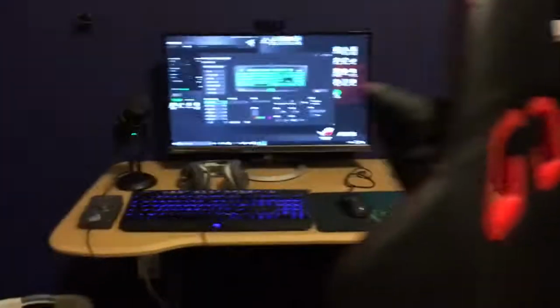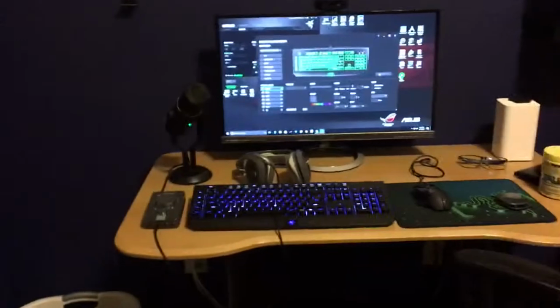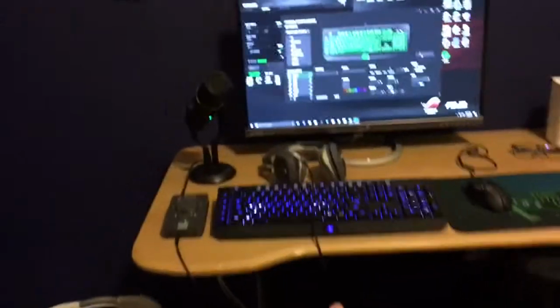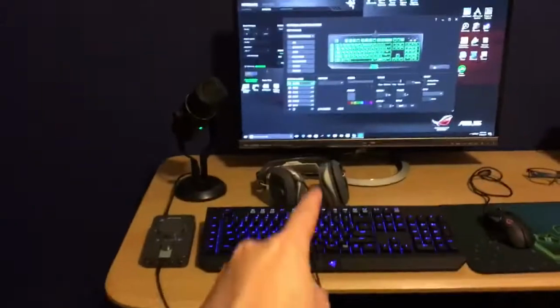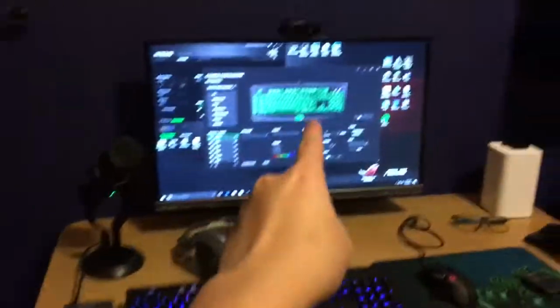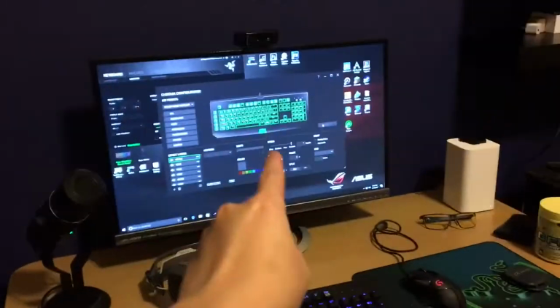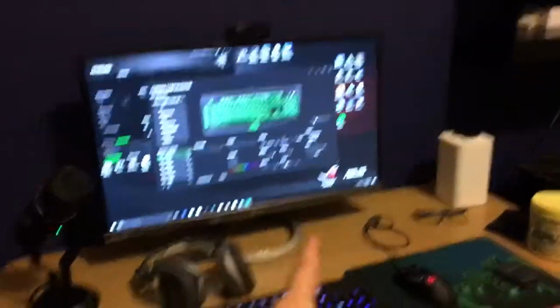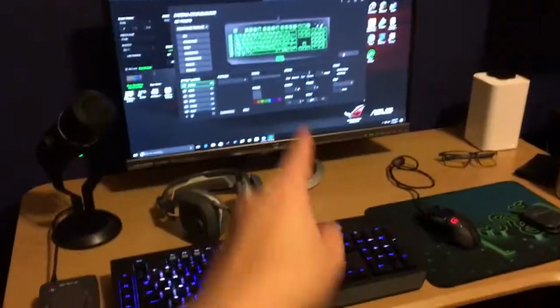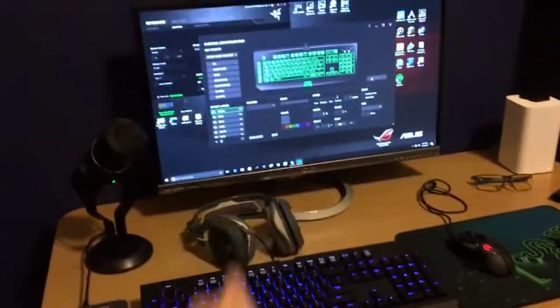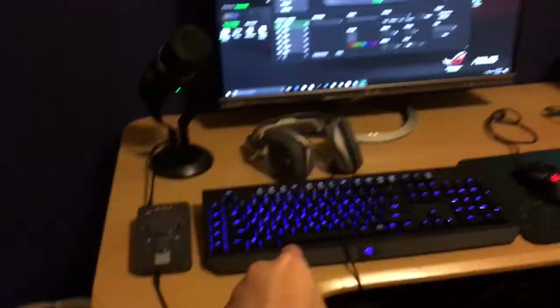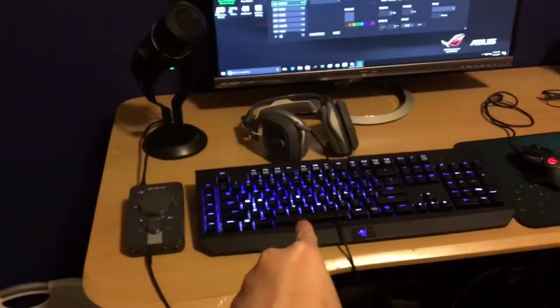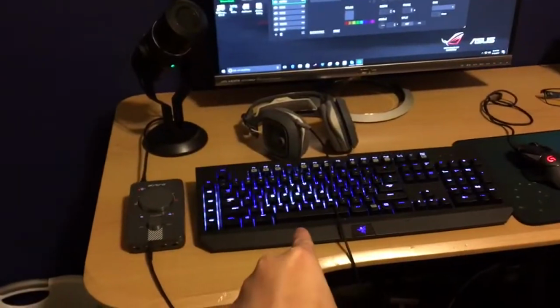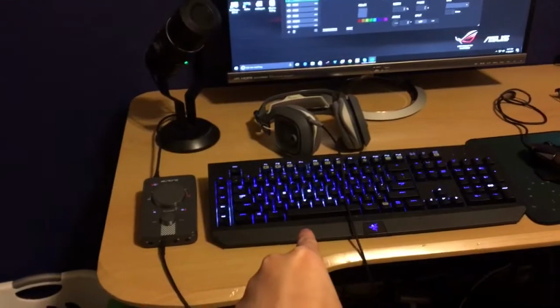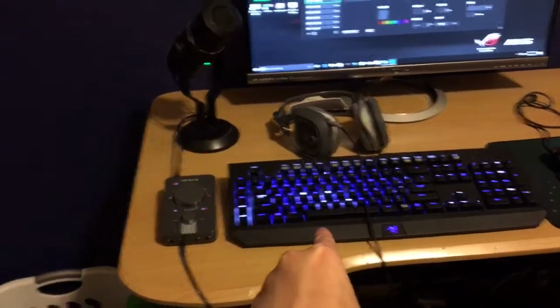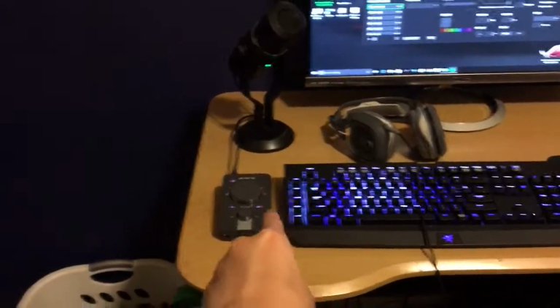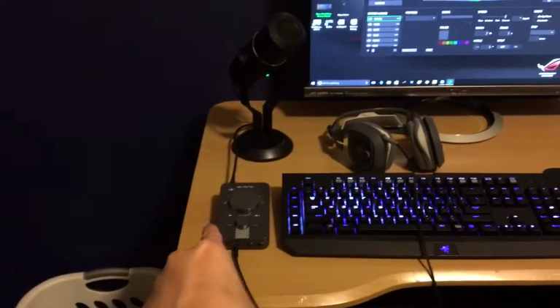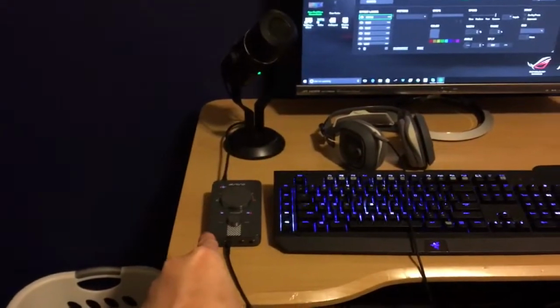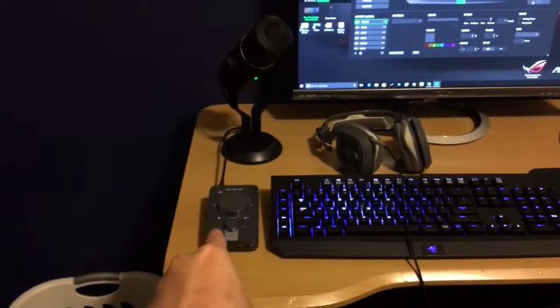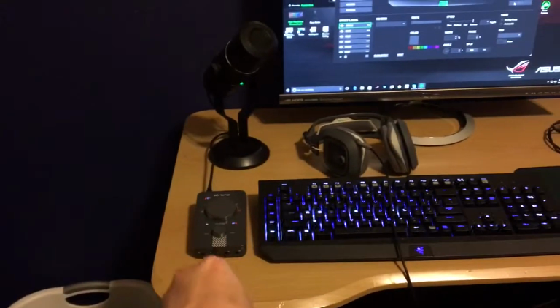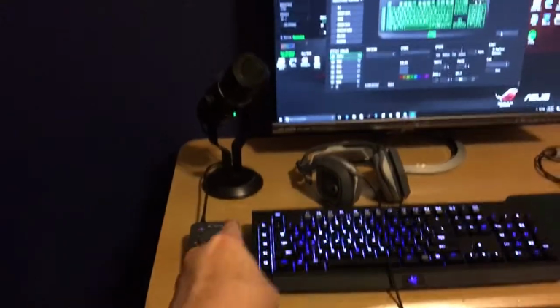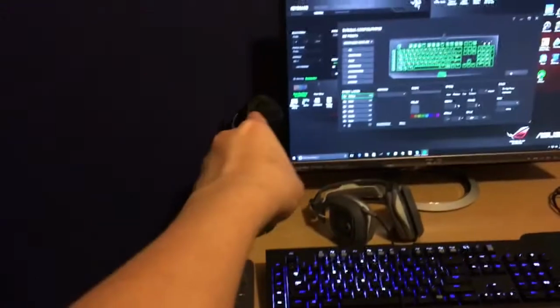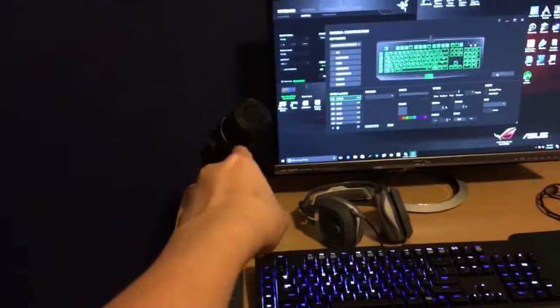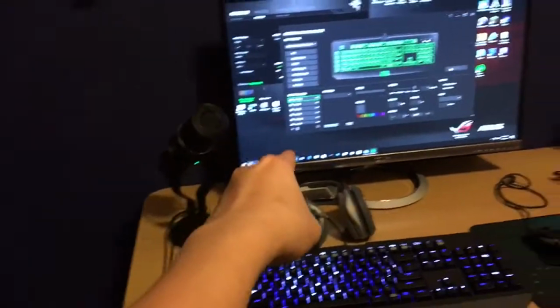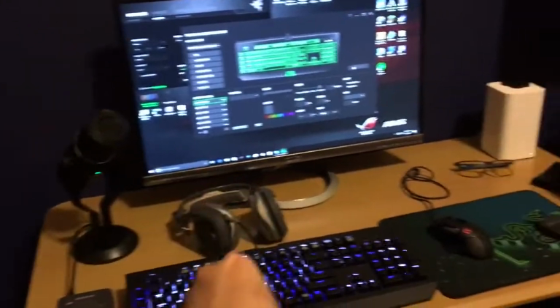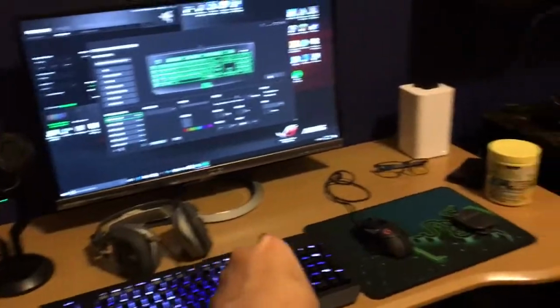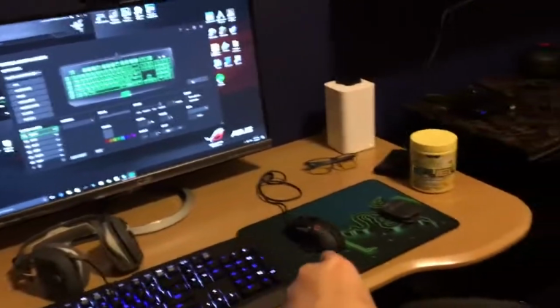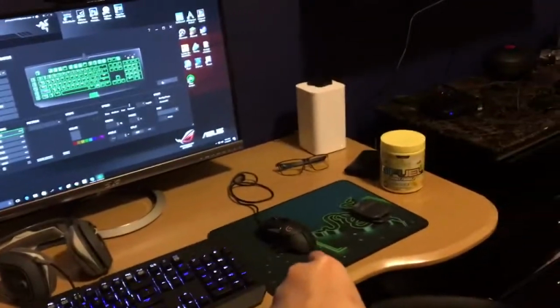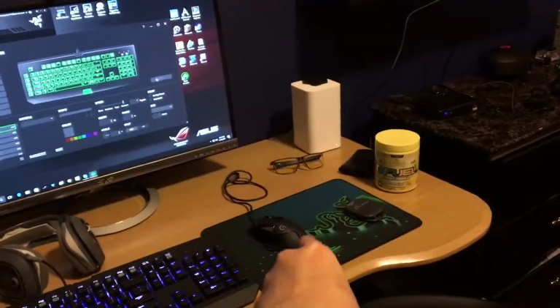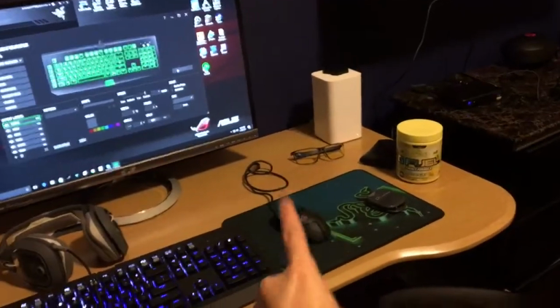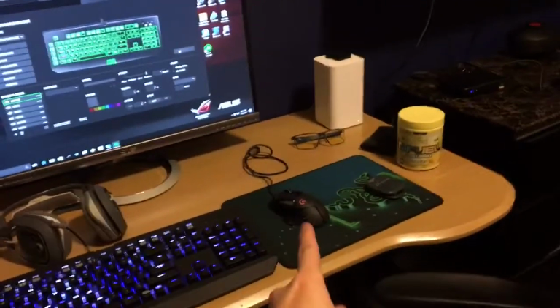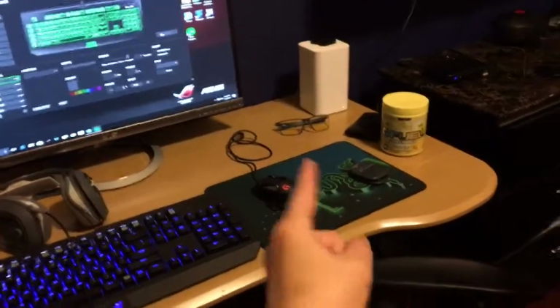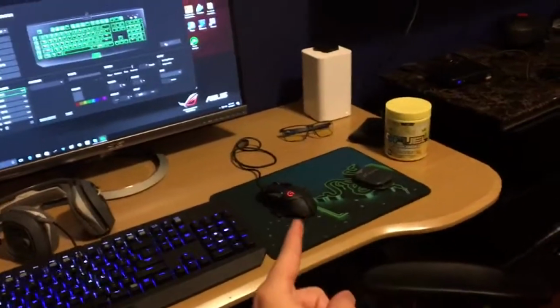Ski helmet. My gaming computer's right here. That's my keyboard. And that's my mix amp. My mic. Headset. Mouse. That's one of the best mice I have.